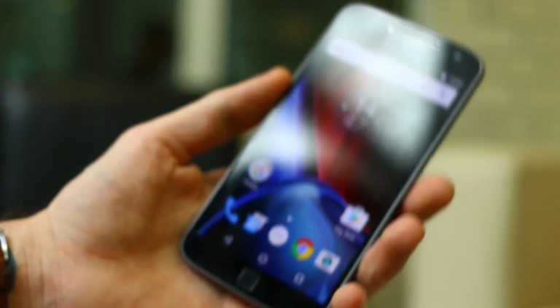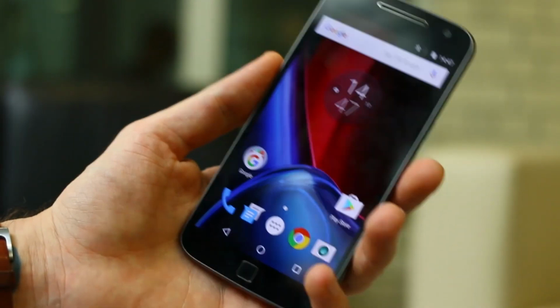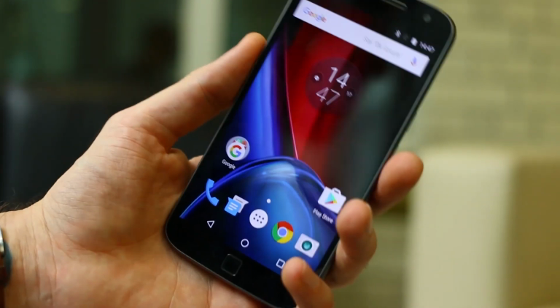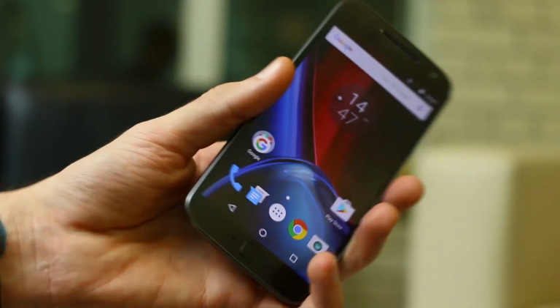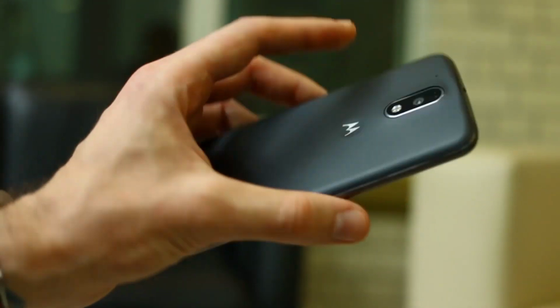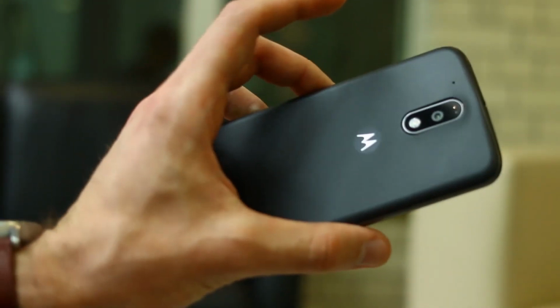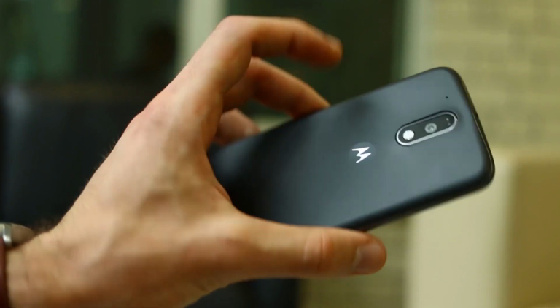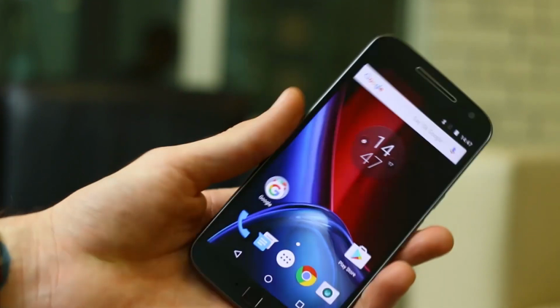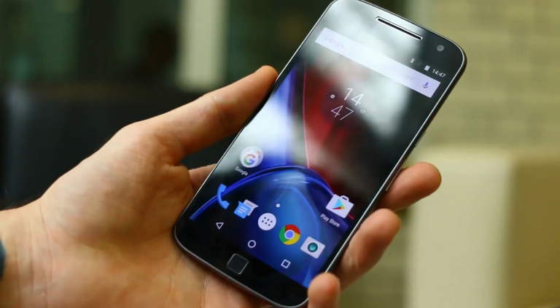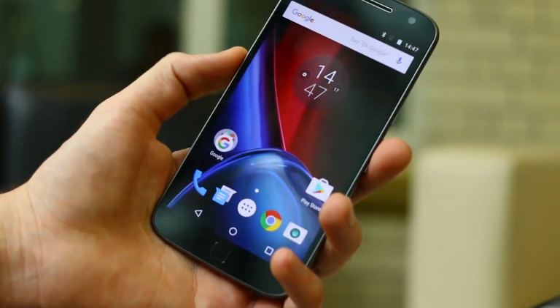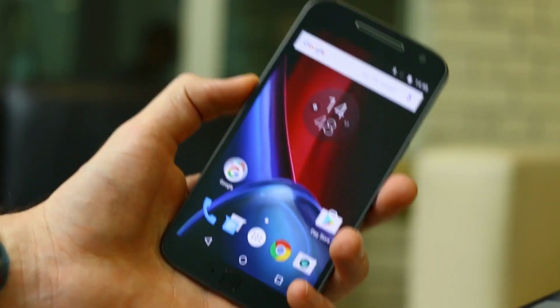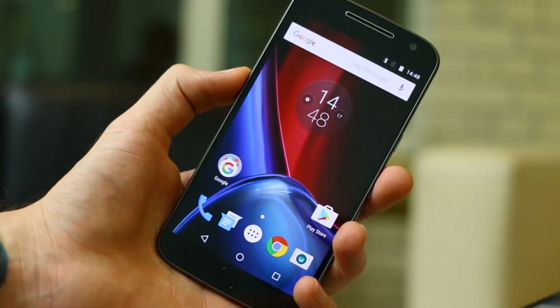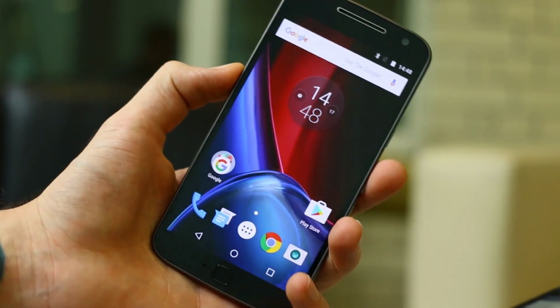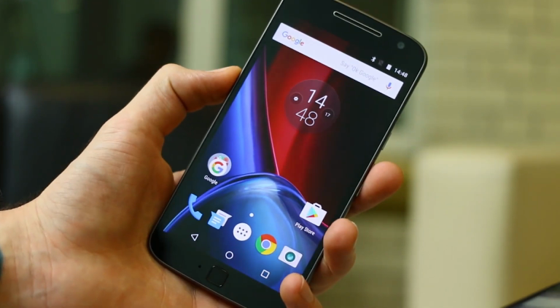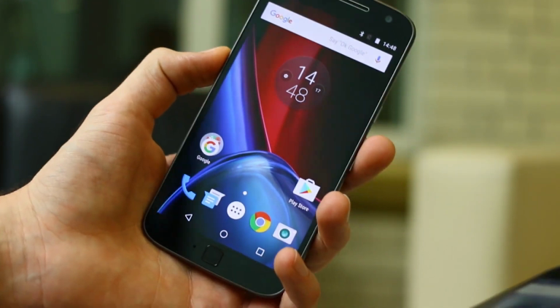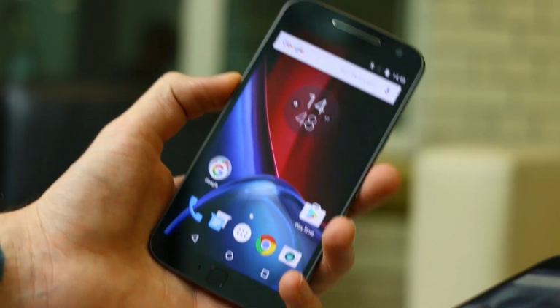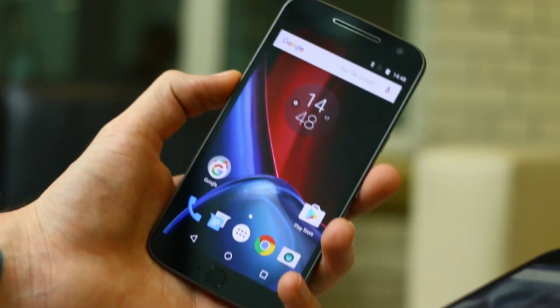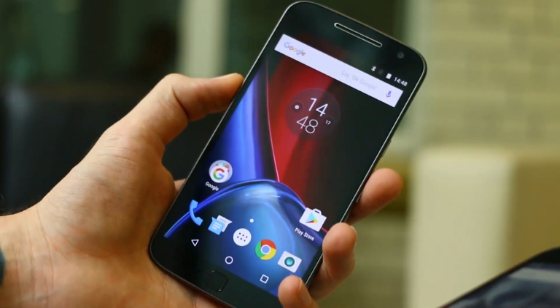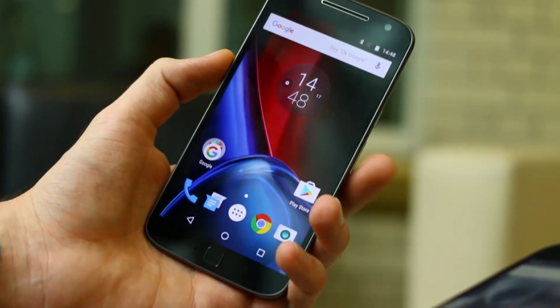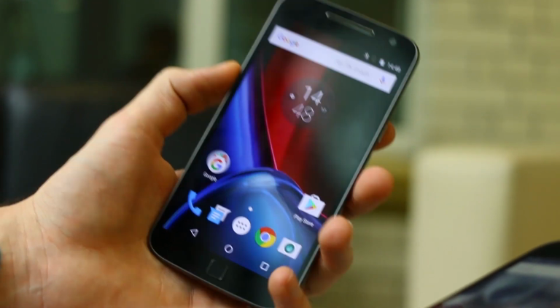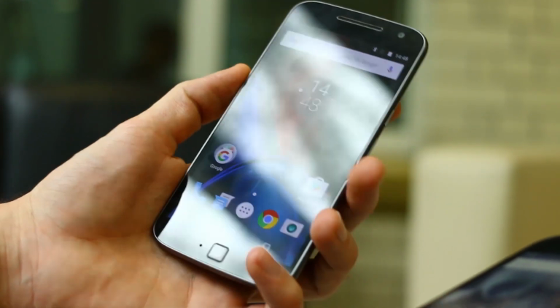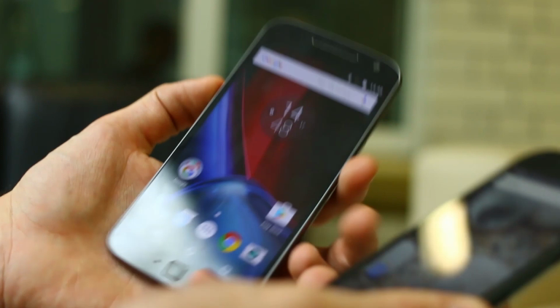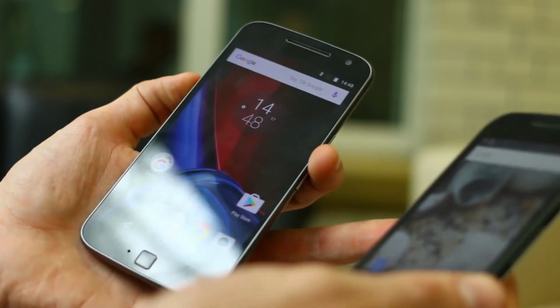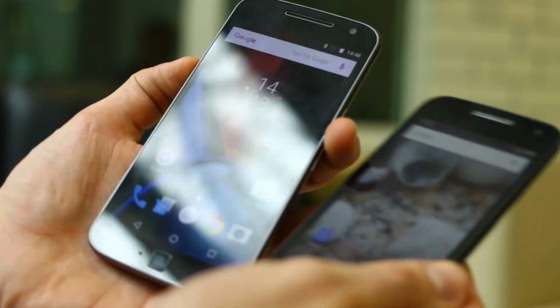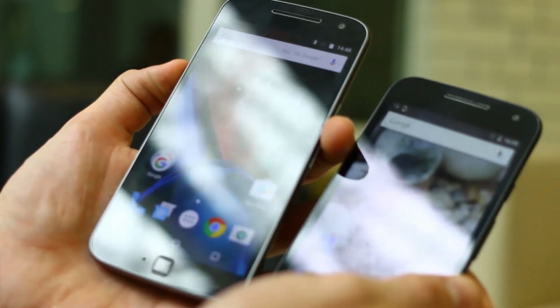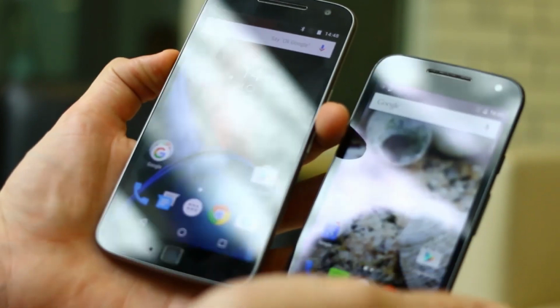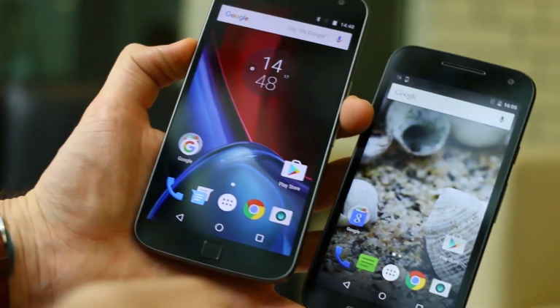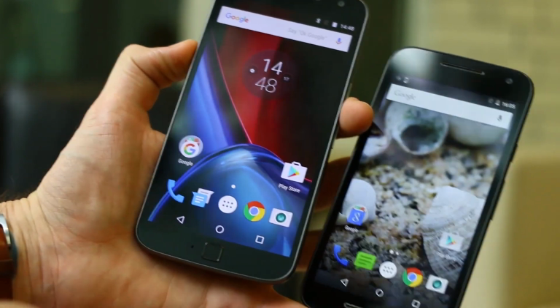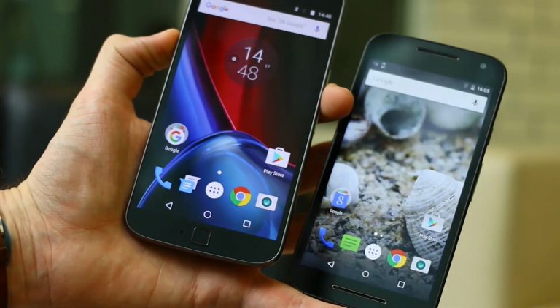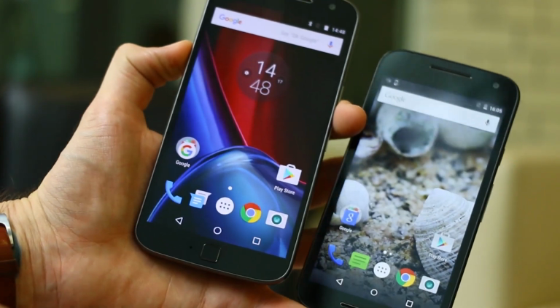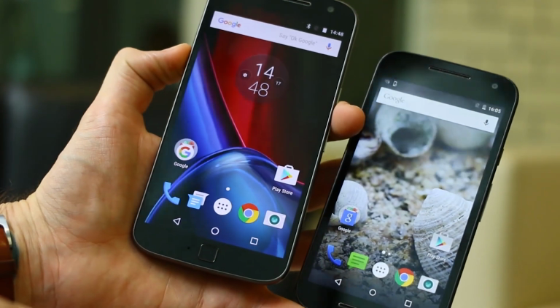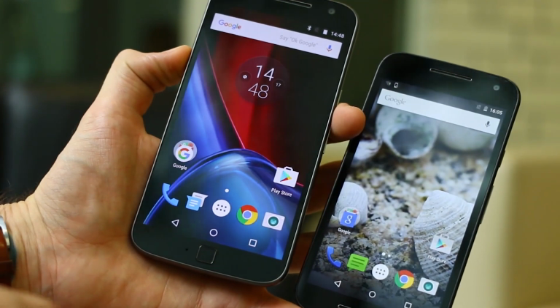As for the Moto G 4, or fourth generation, every variant of these is really, really good. And when you look at the Plus, it's not just a good phone — it's also incredible value for money too.